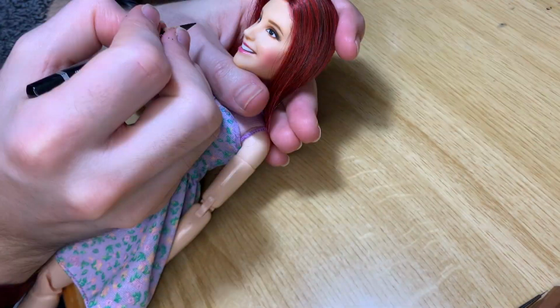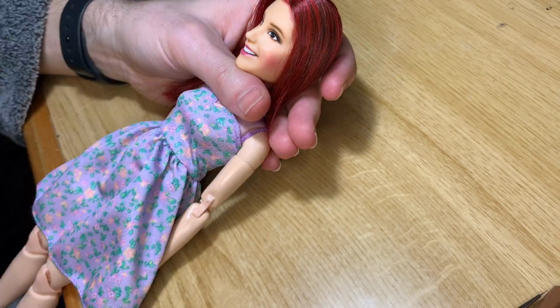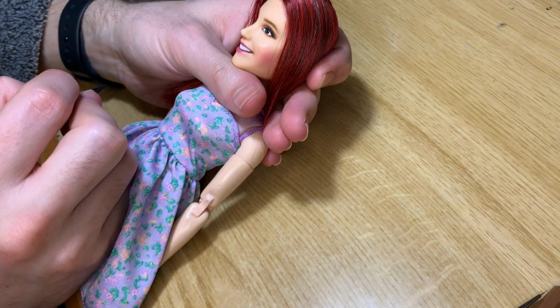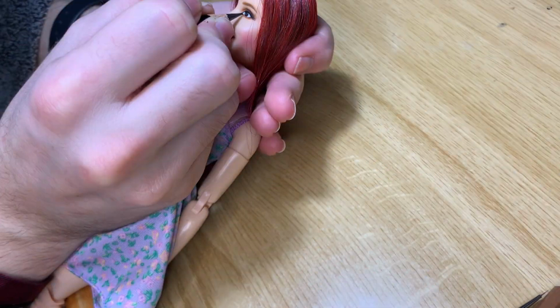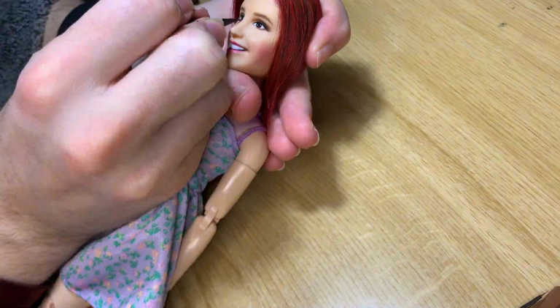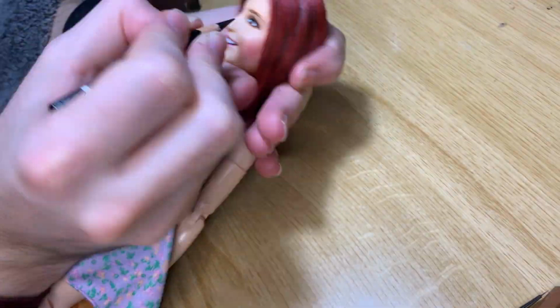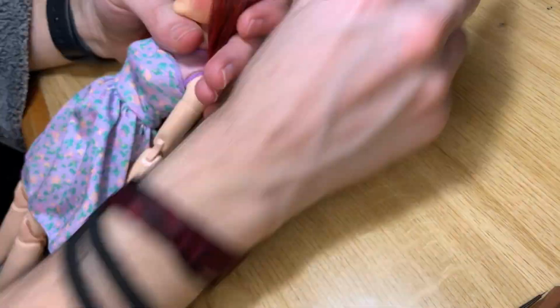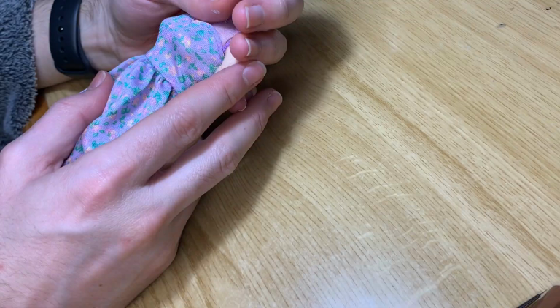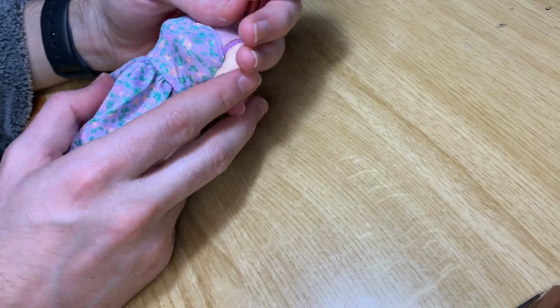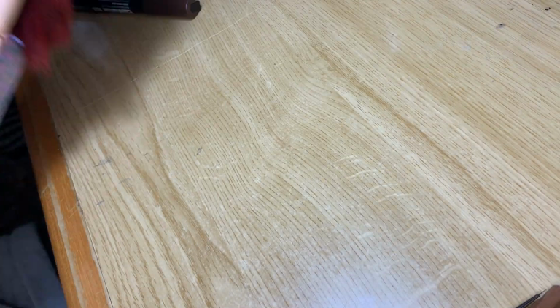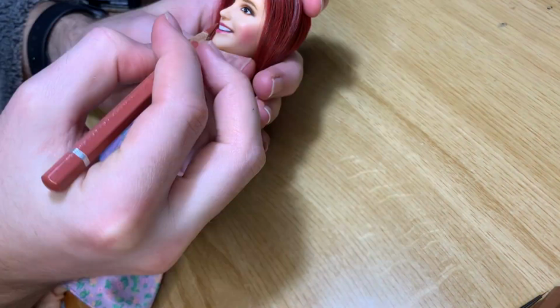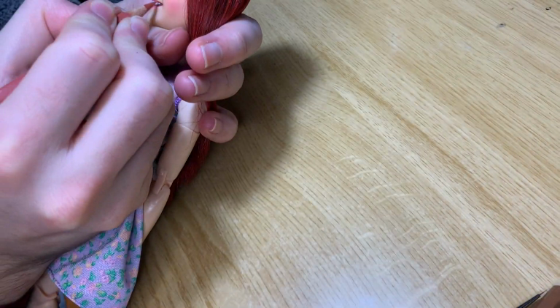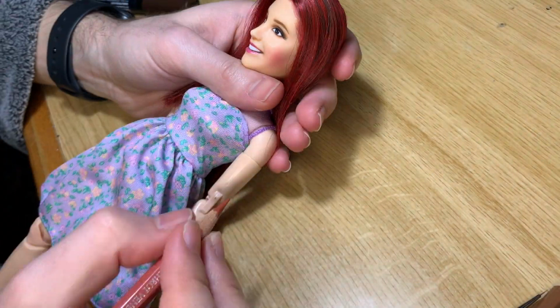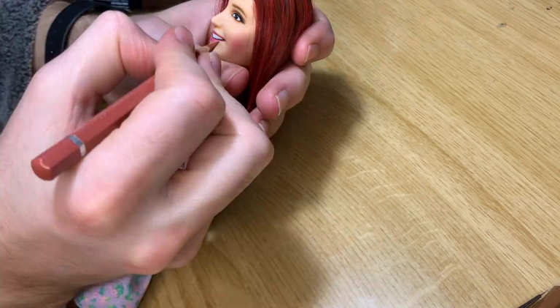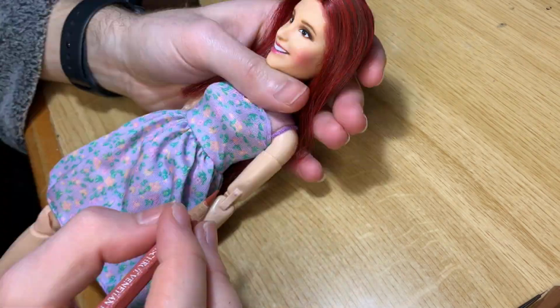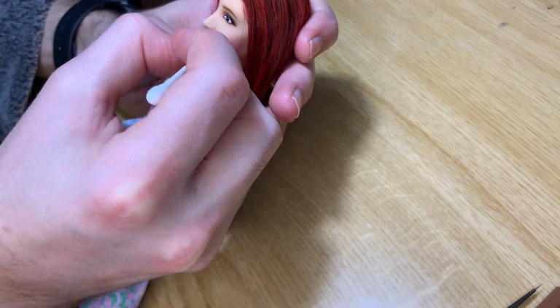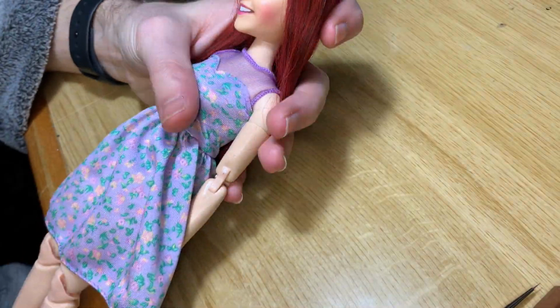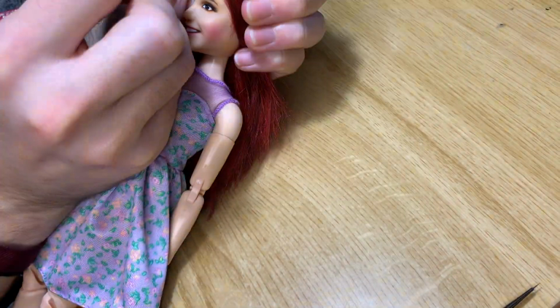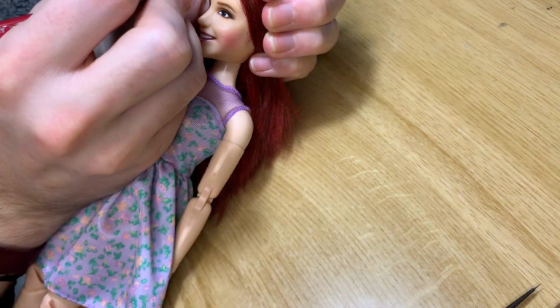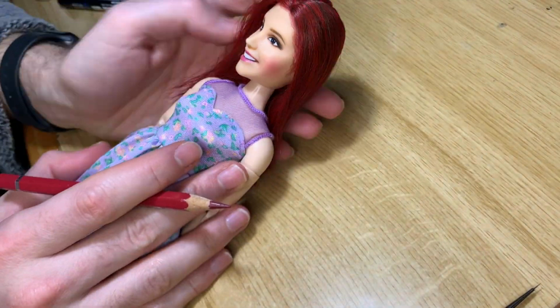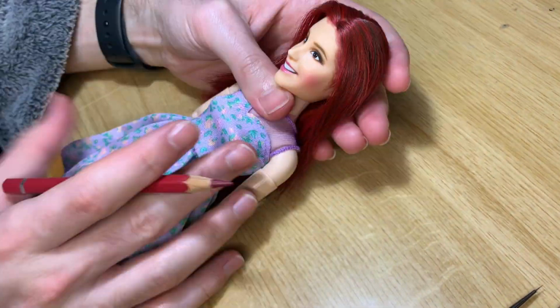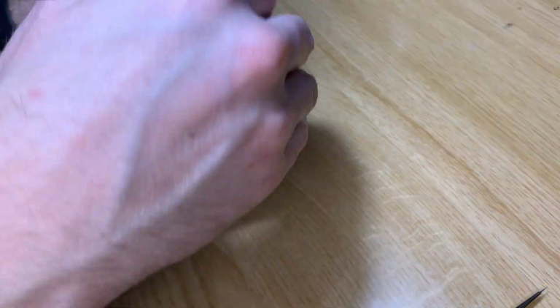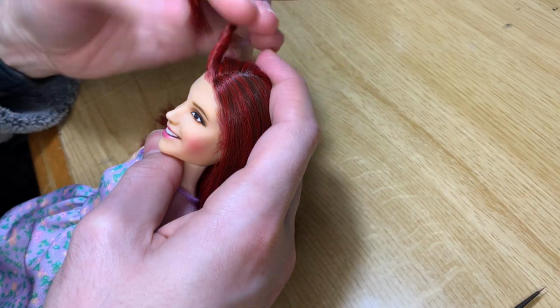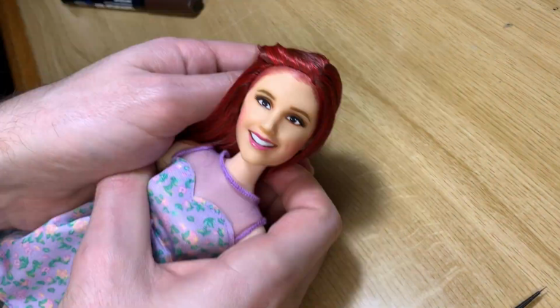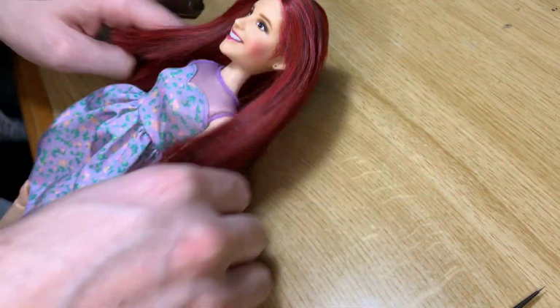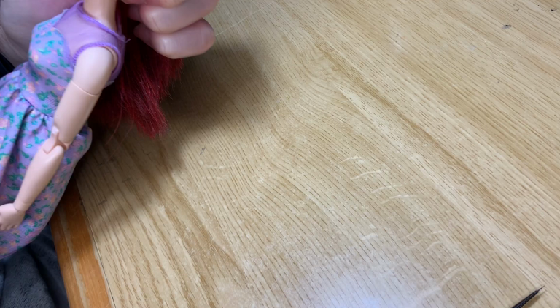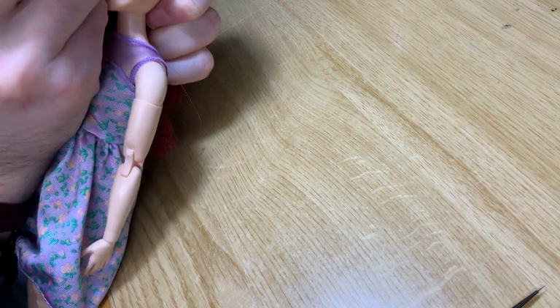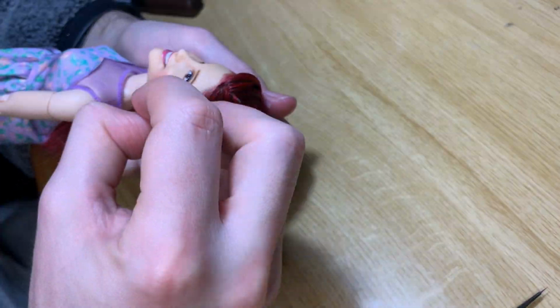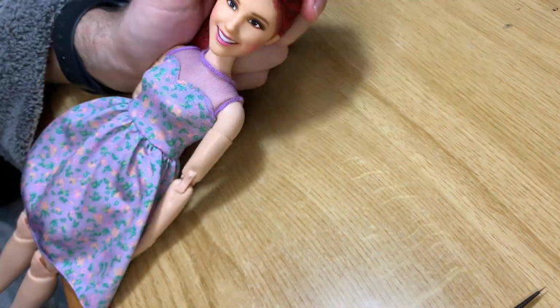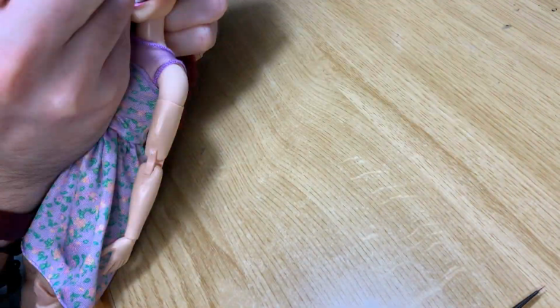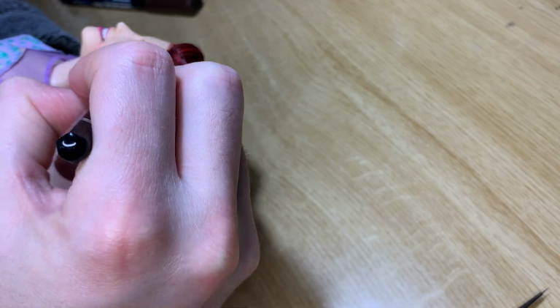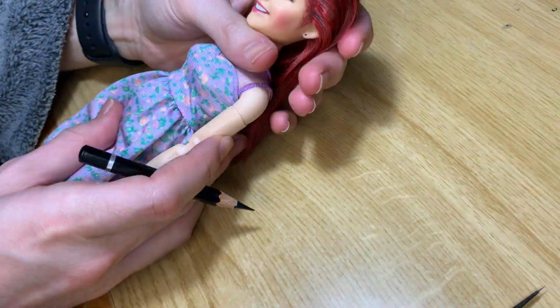Sometimes when I use a black pencil, I use it for shadowing the deepest parts. On the doll it doesn't translate as black — it just translates as shadow, because I'm applying it over the brown.